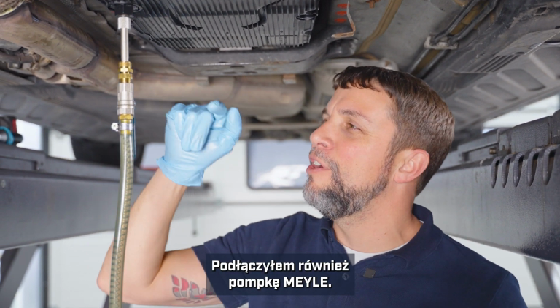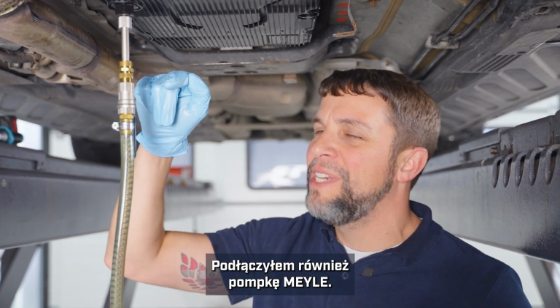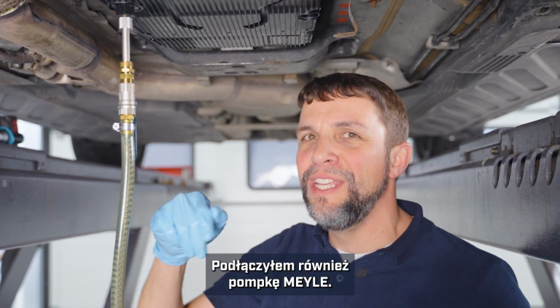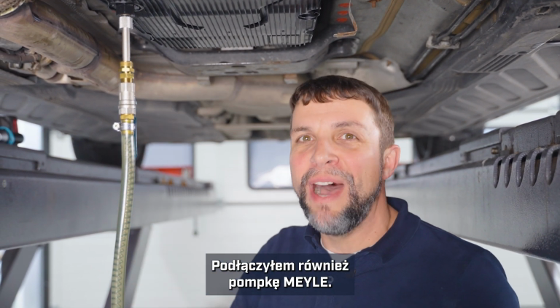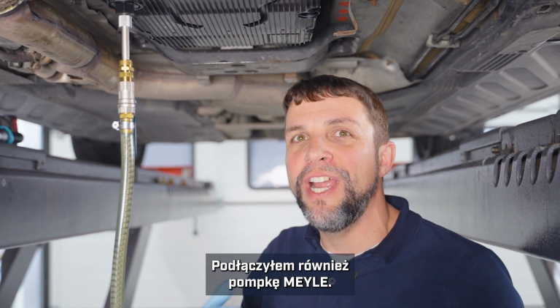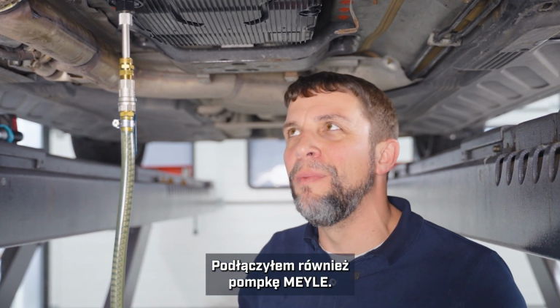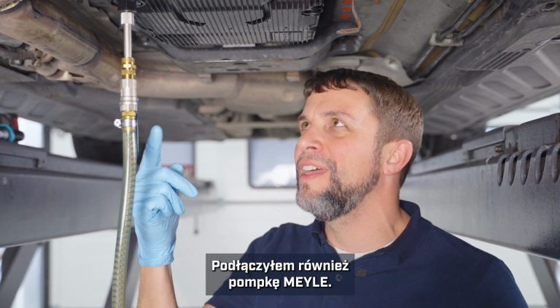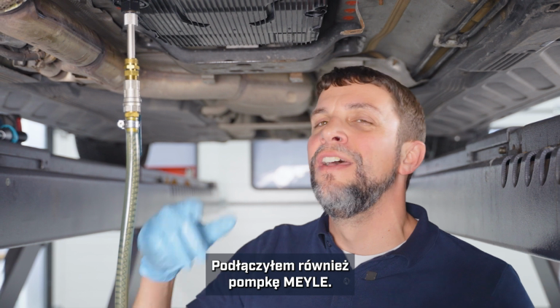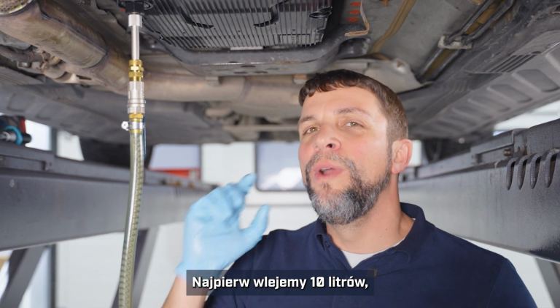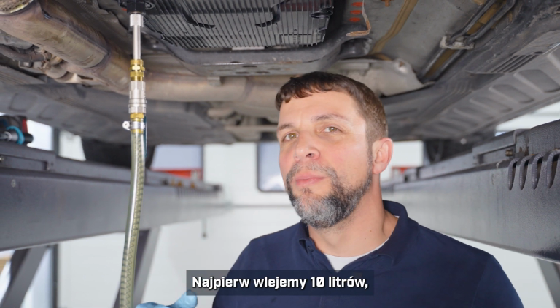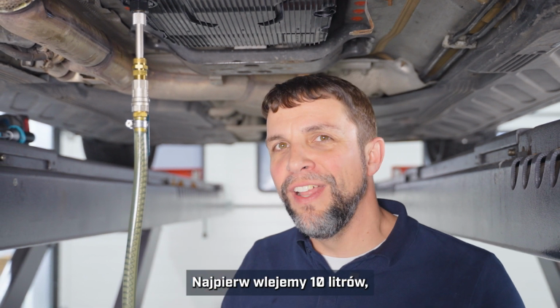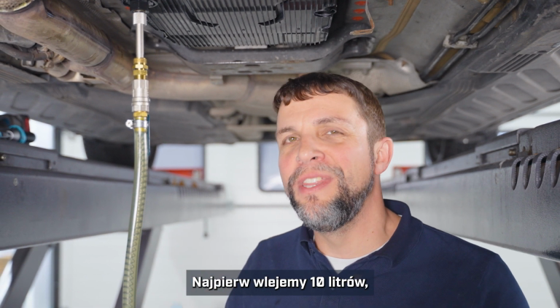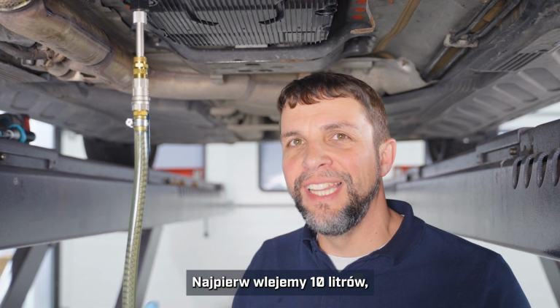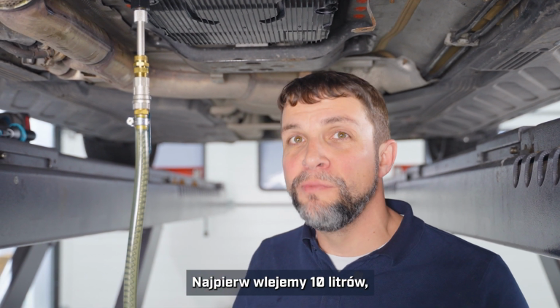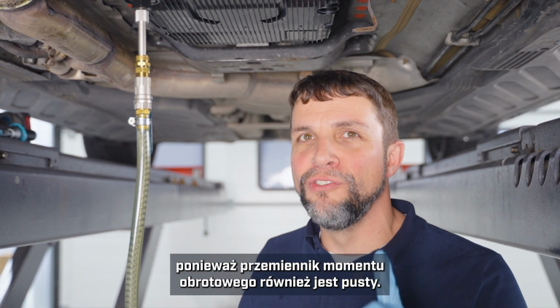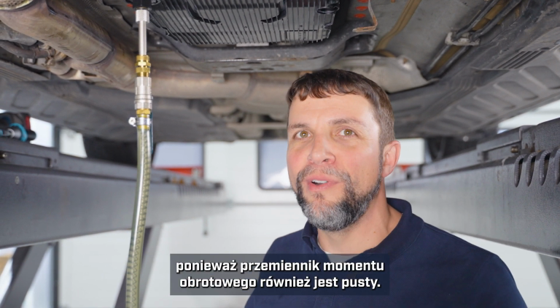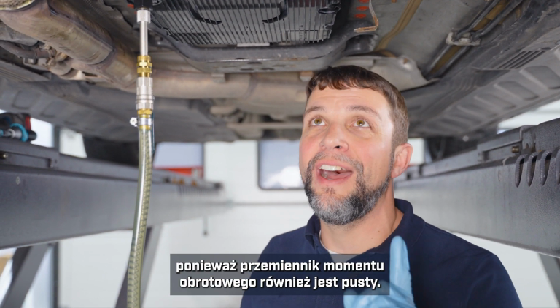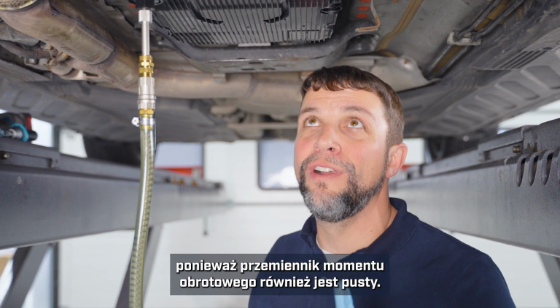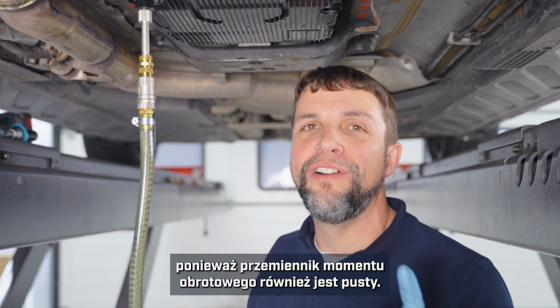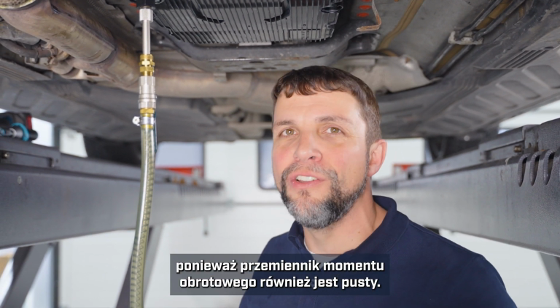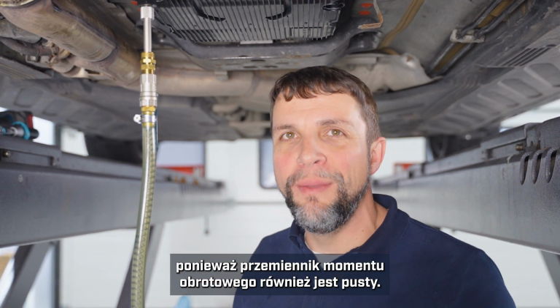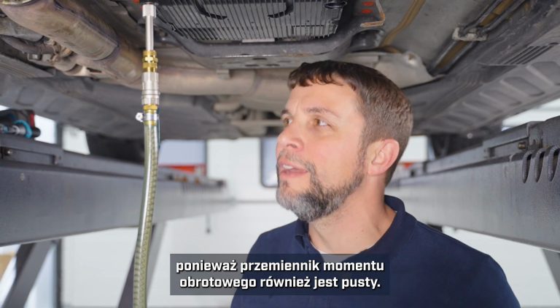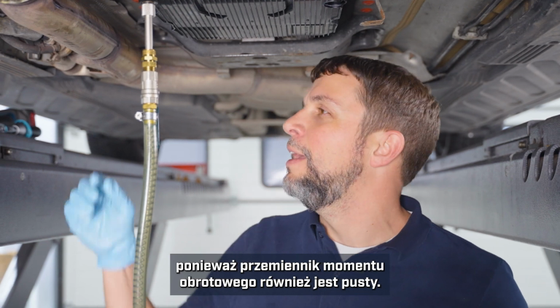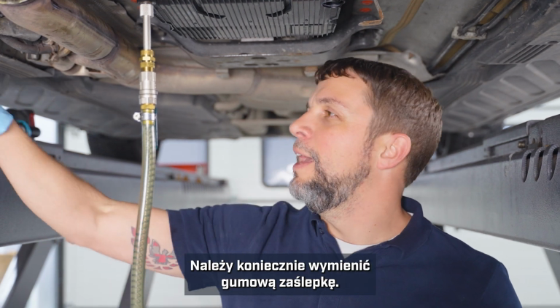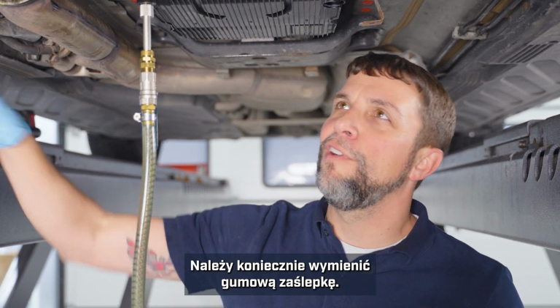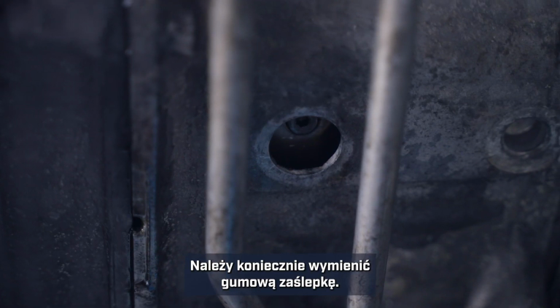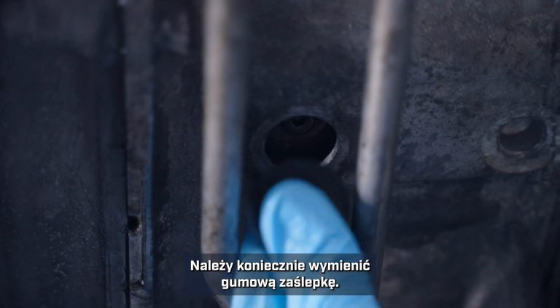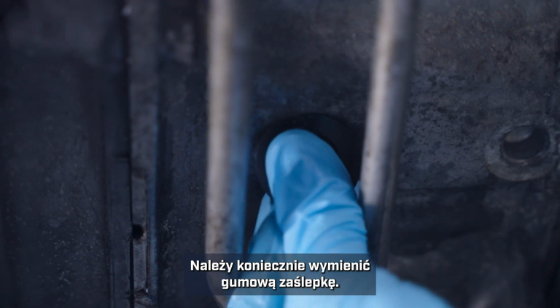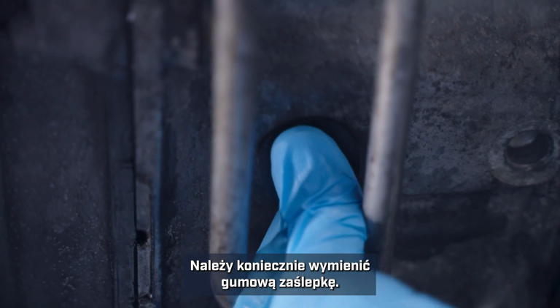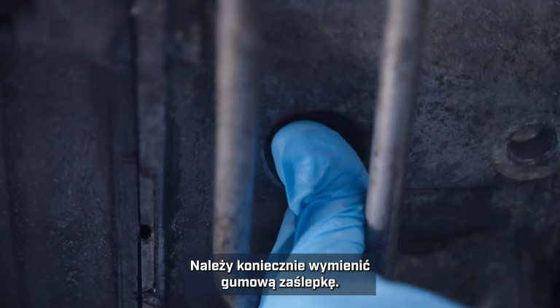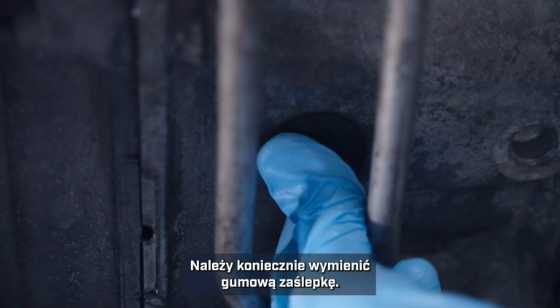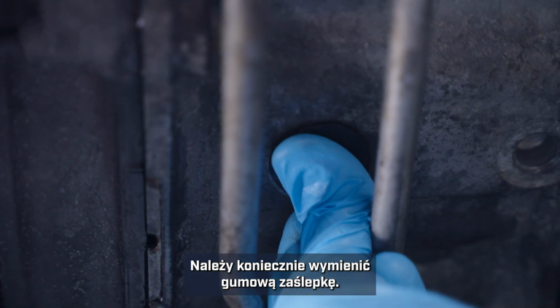Into our filling plug I was able to use the 7G Tronic filling pipe from the Myla kit, and I've also attached the Myla transfer pump to that. We are going to pre-fill it with 10 liters because remember our torque converter is also empty, and don't forget to replace the rubber plug.